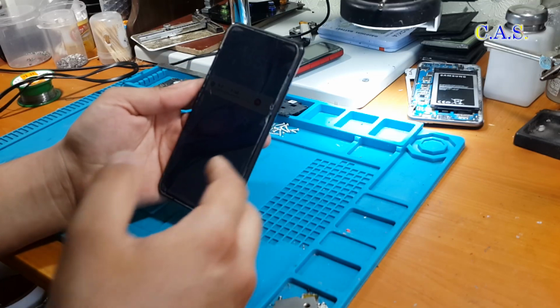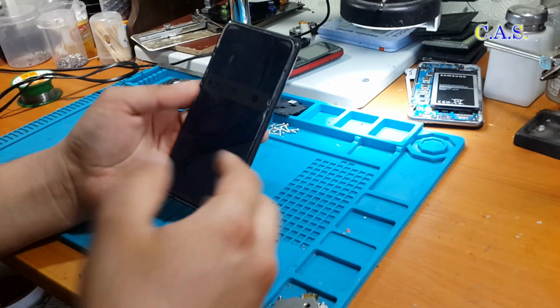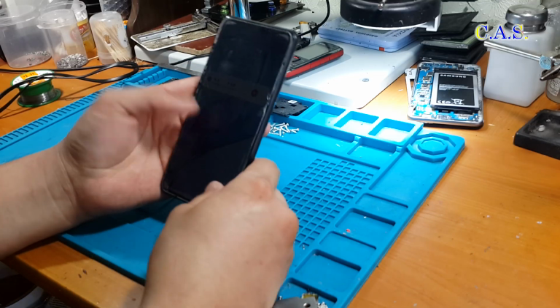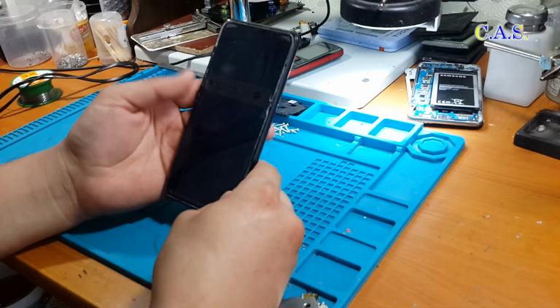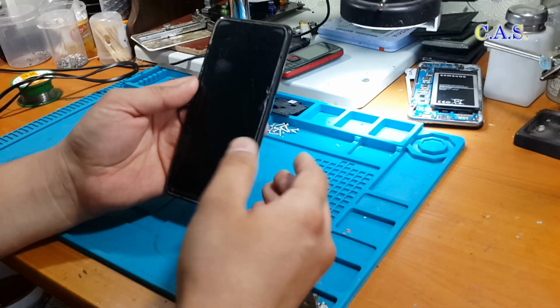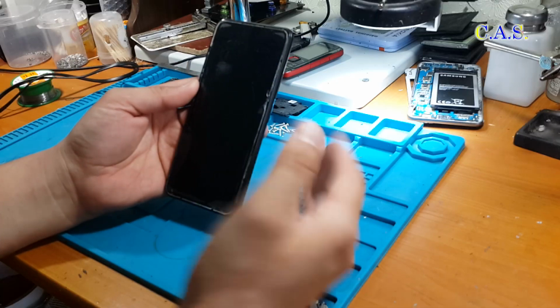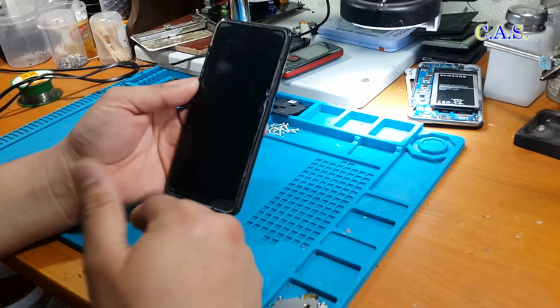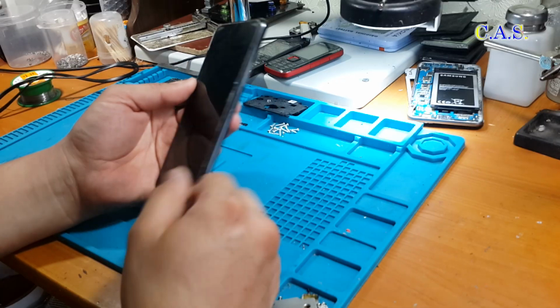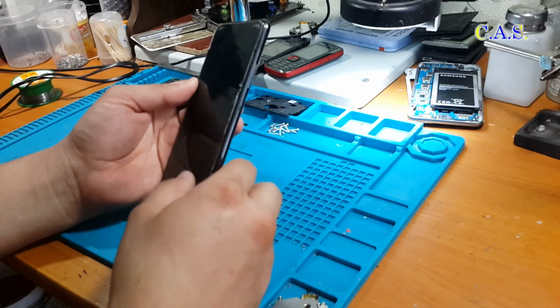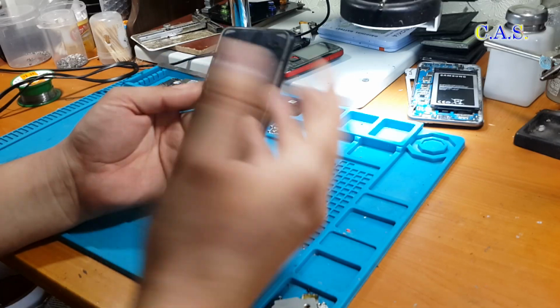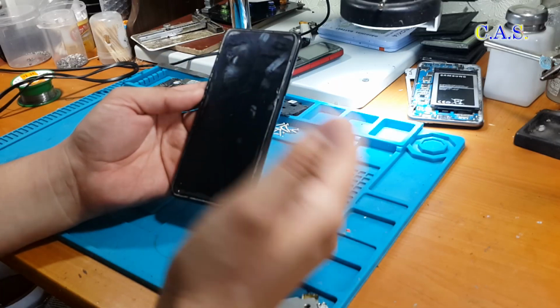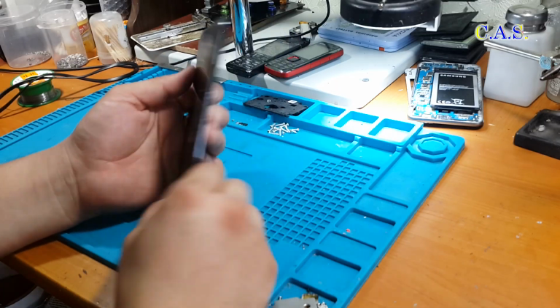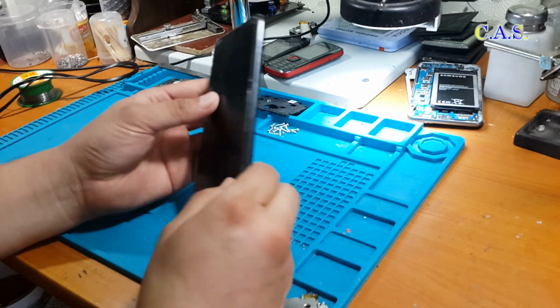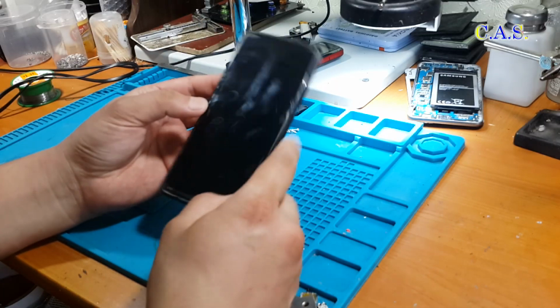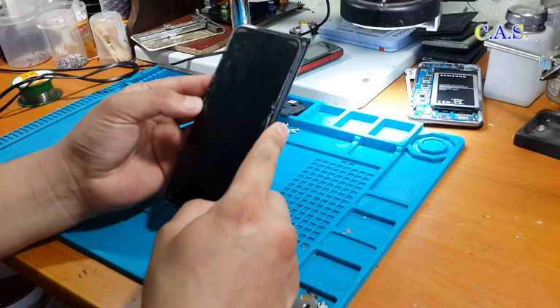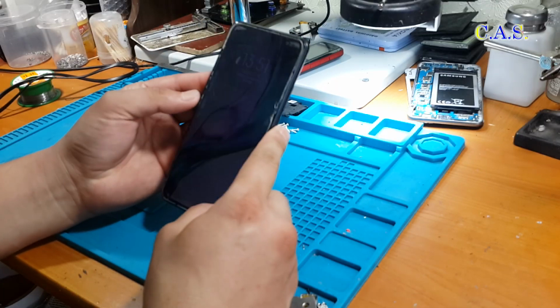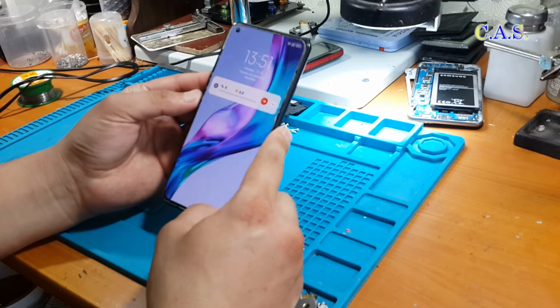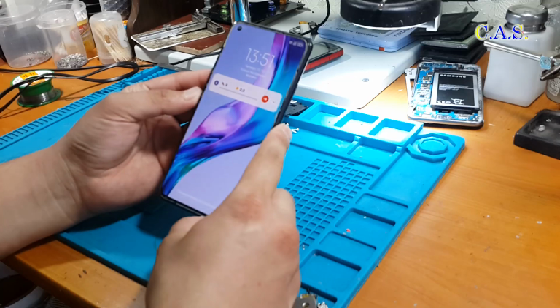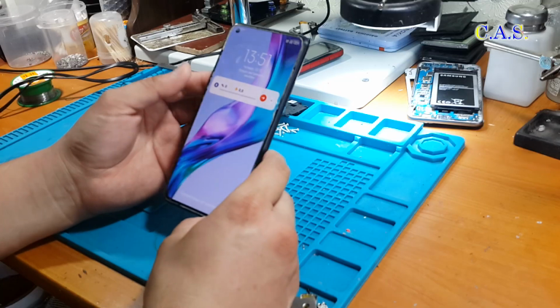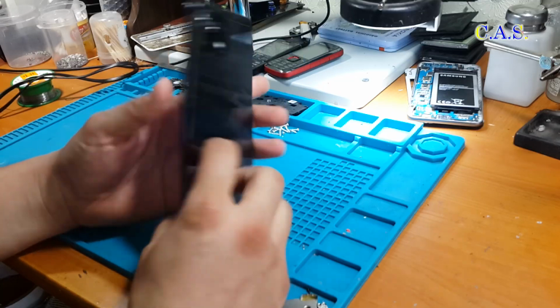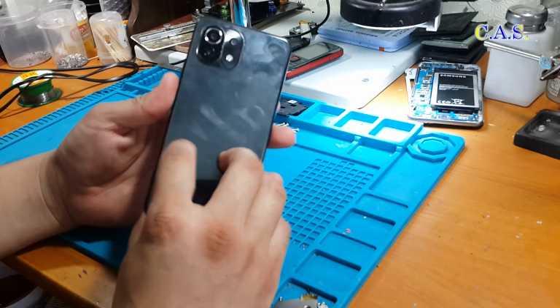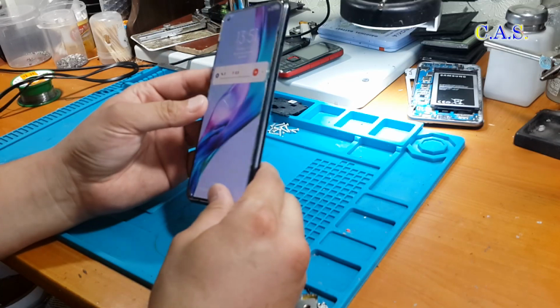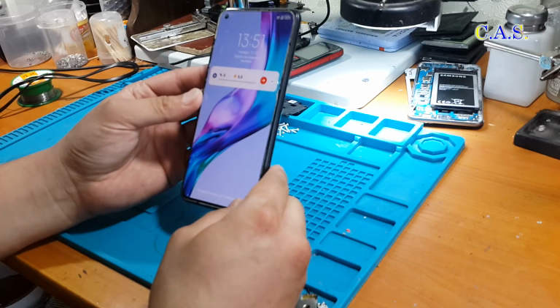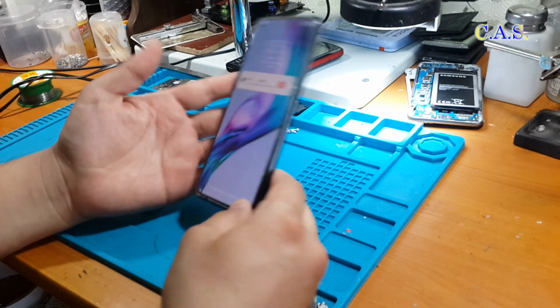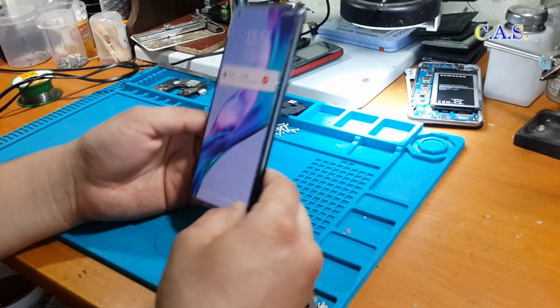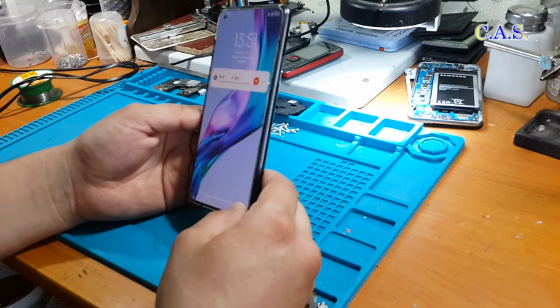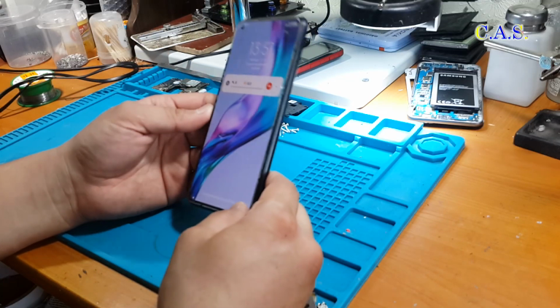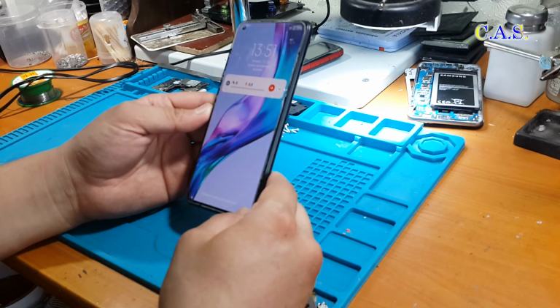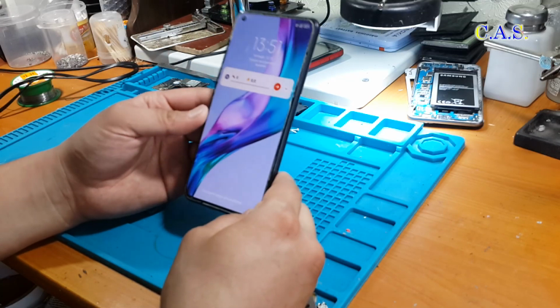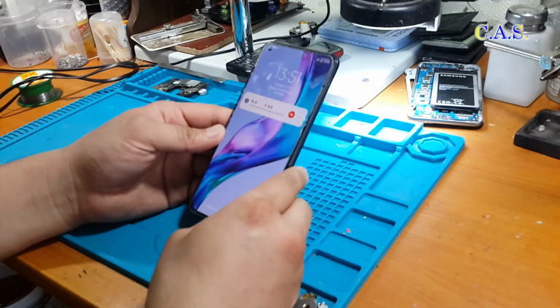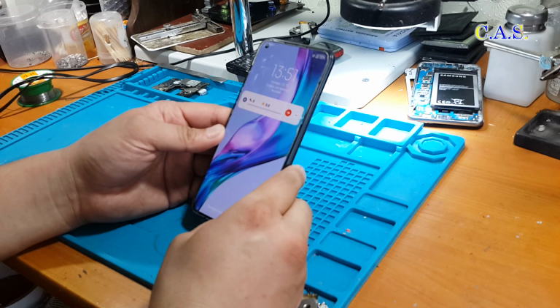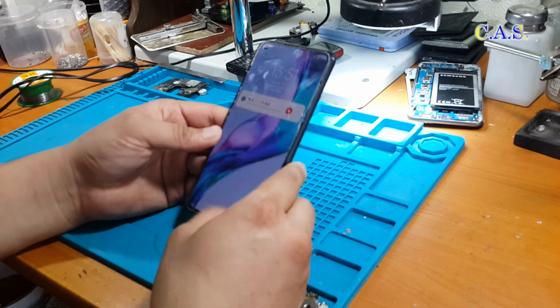That is, the processor has become unsoldered from the phone's motherboard. So in this video I will show you the repair of this phone — video instructions for reballing — i.e. how to remove and unsolder the processor from the board and how to put it back.